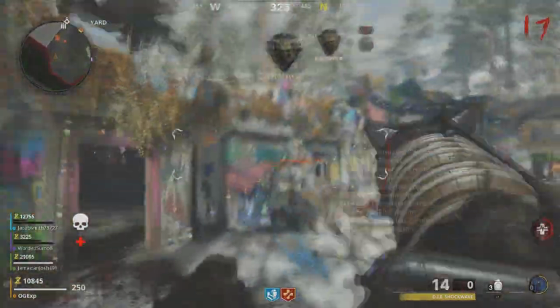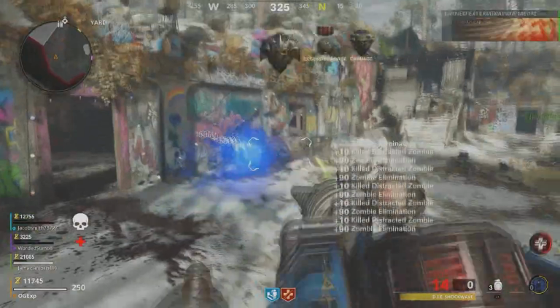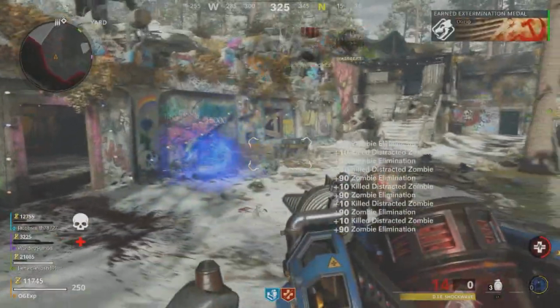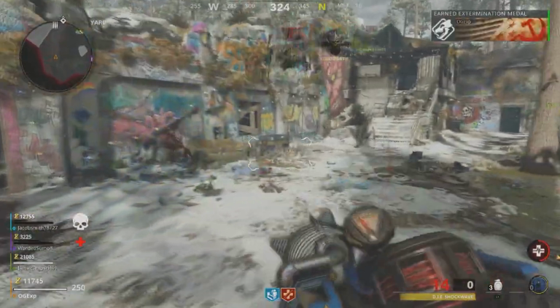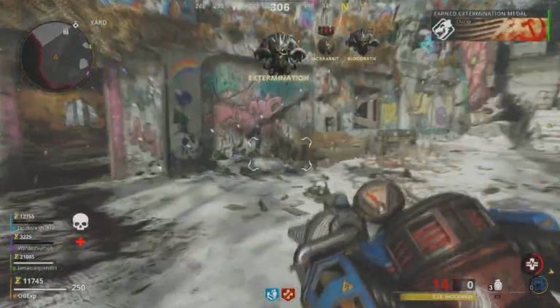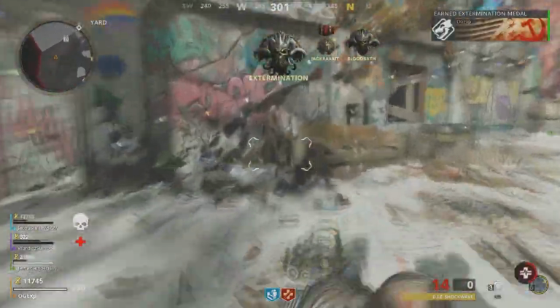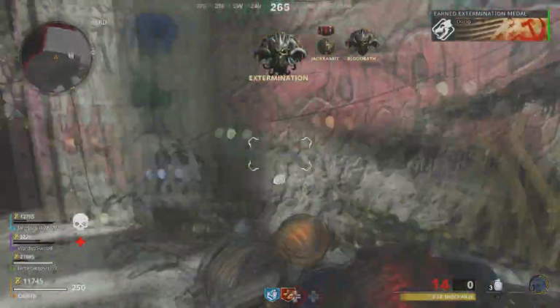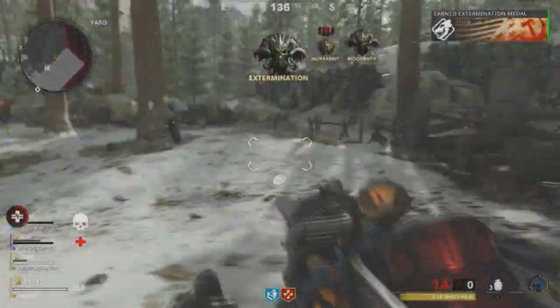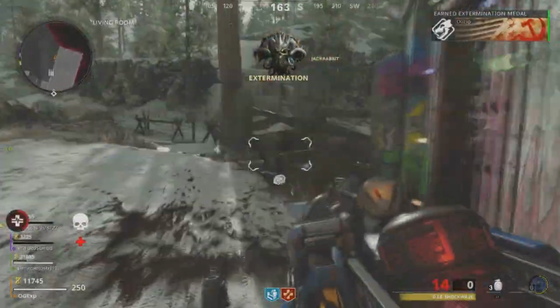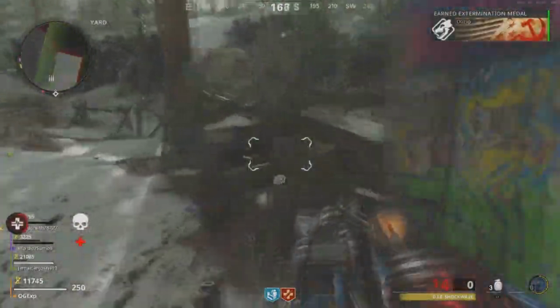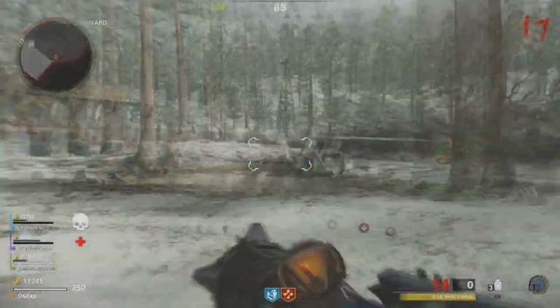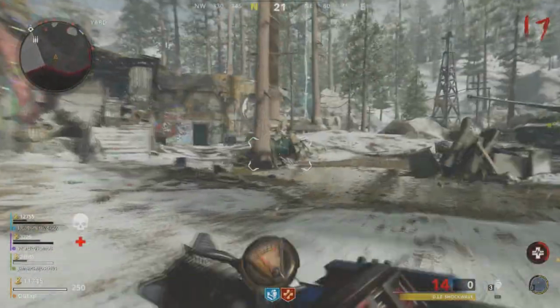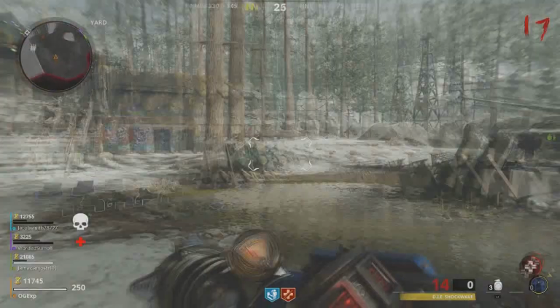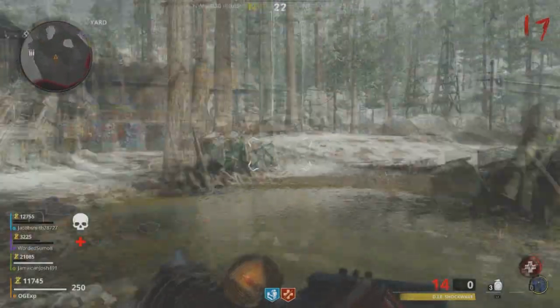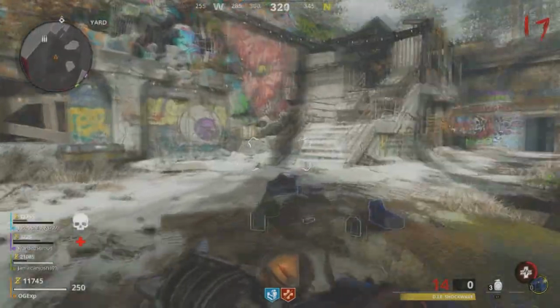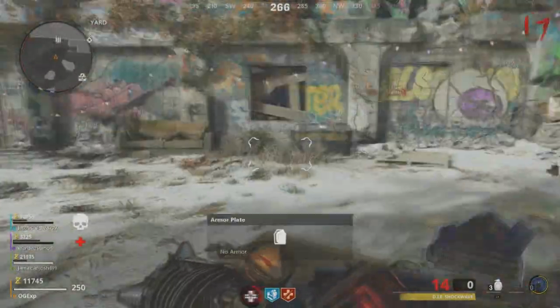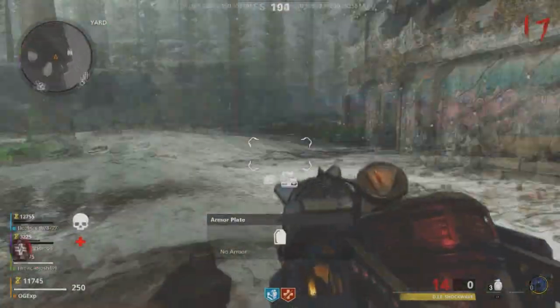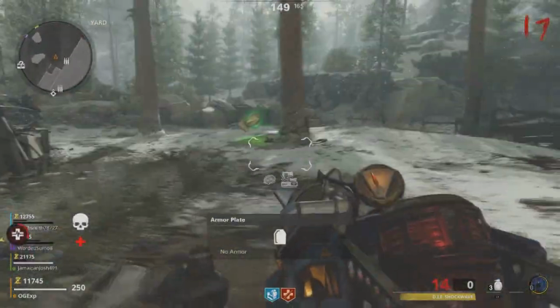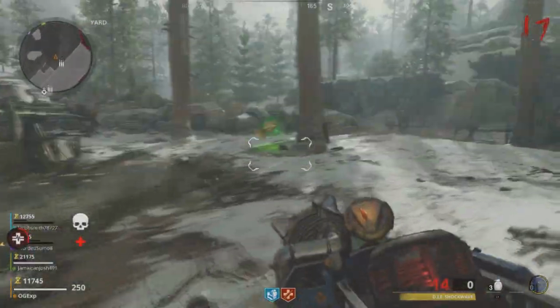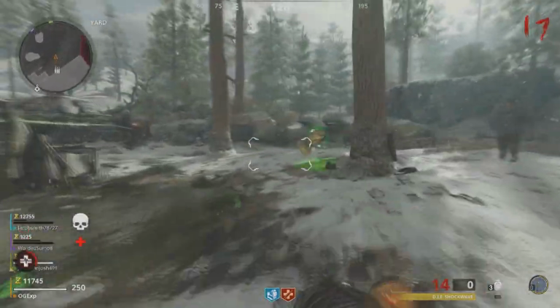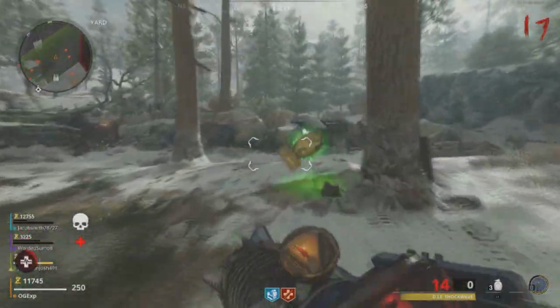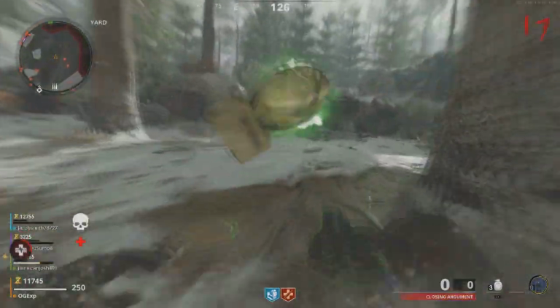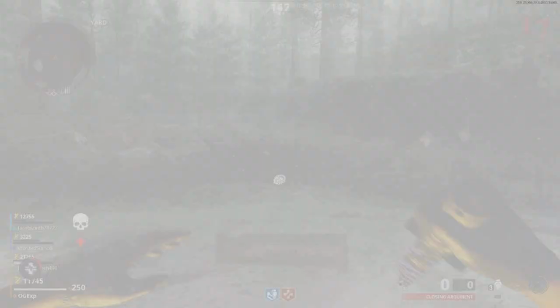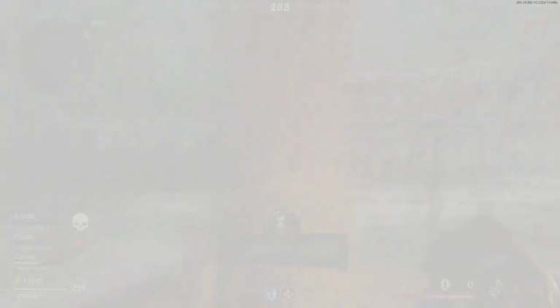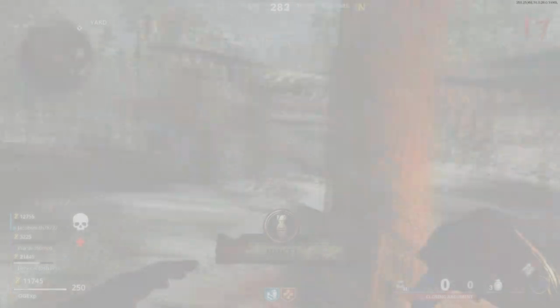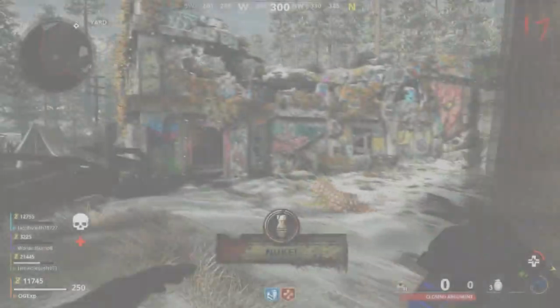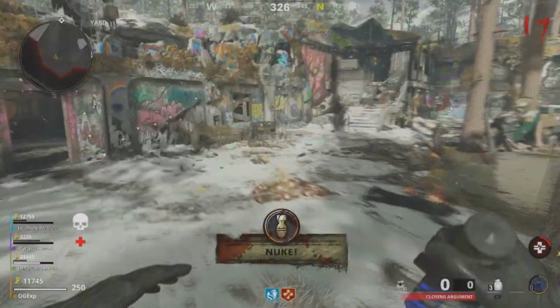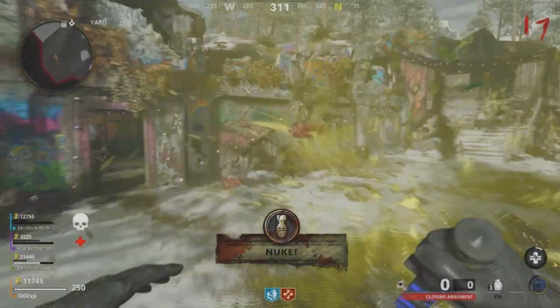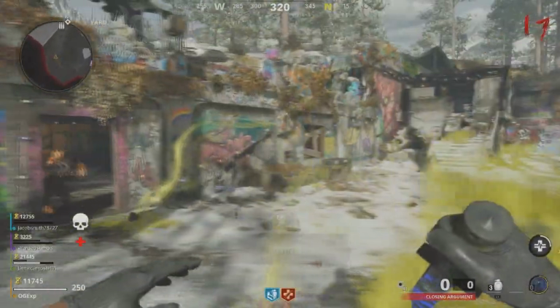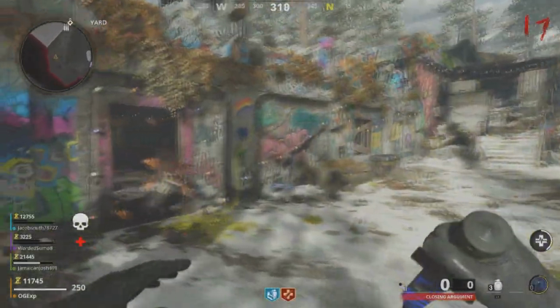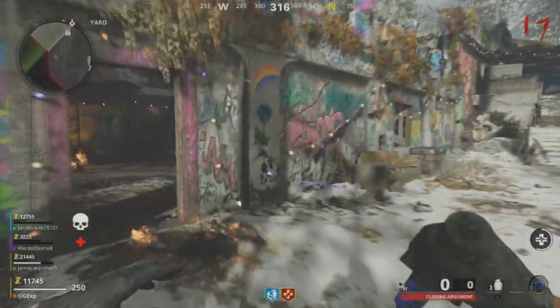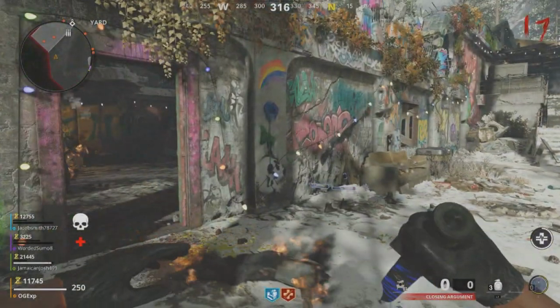Every one of those zombies in the pile-up is now dead. It's that simple: get 500 points, get yourself a decoy grenade, throw it on the wall, and that is the glitch. You rank up super quick and get your diamond camo super quick as well.